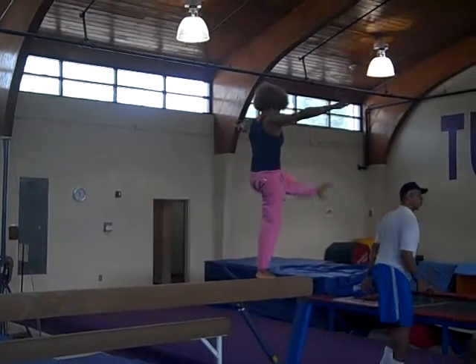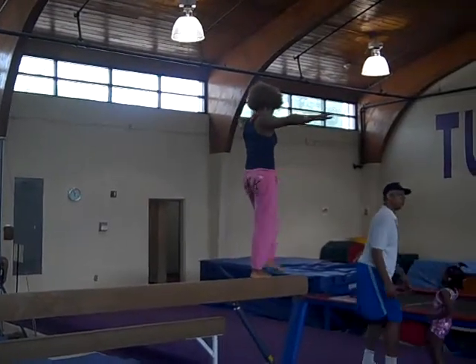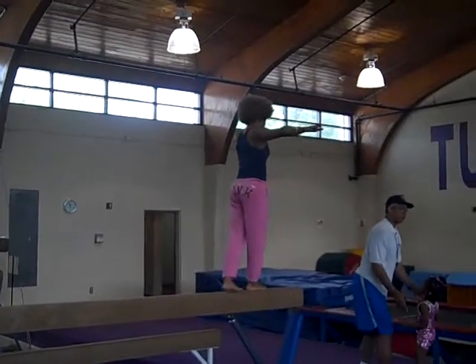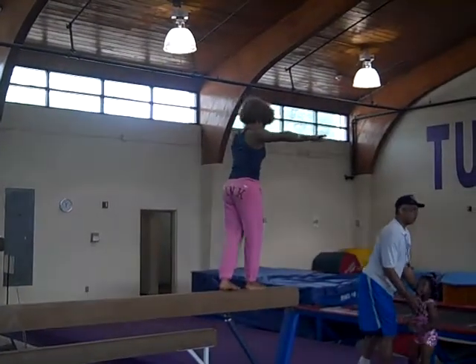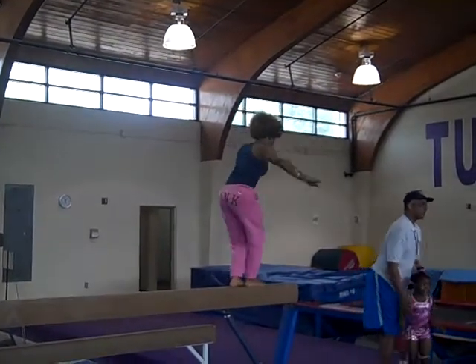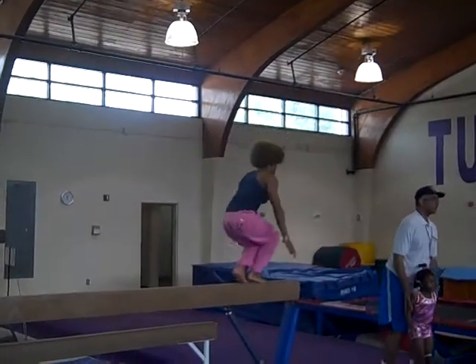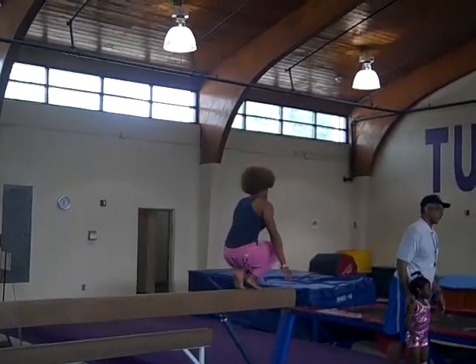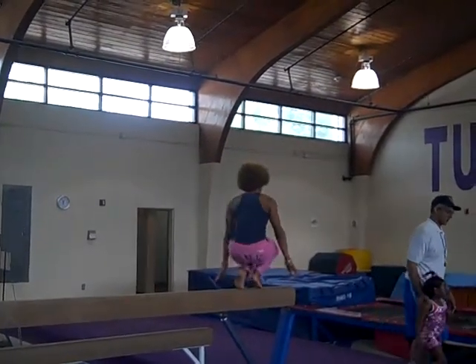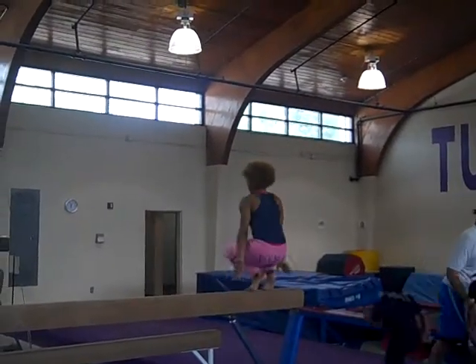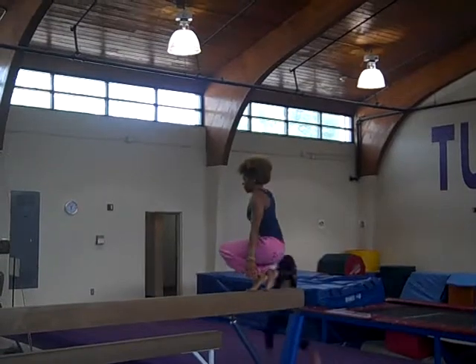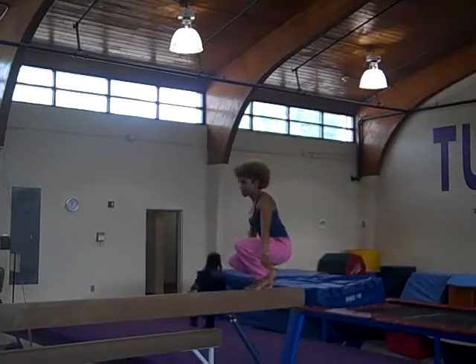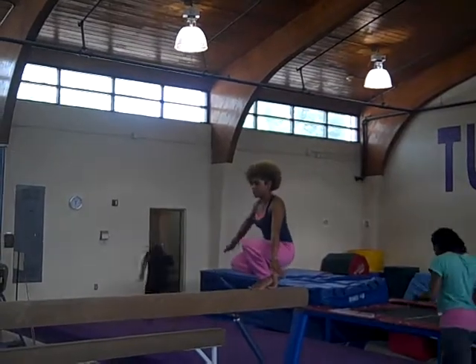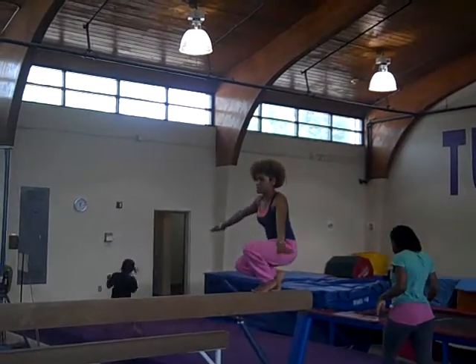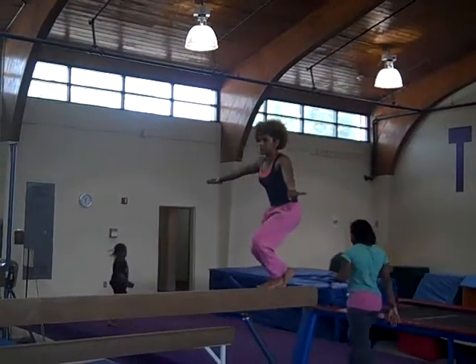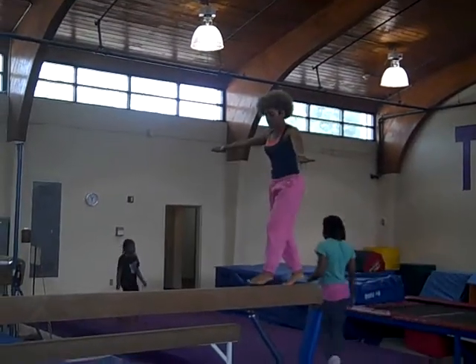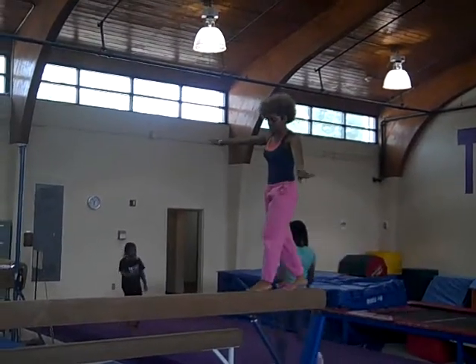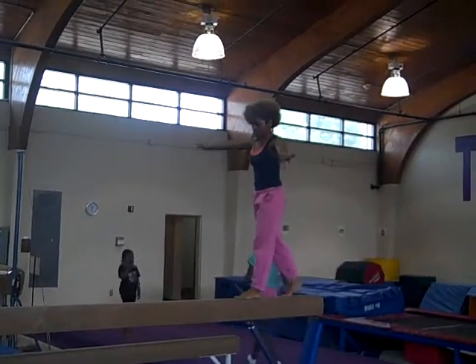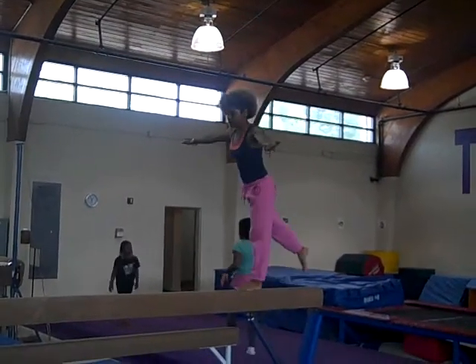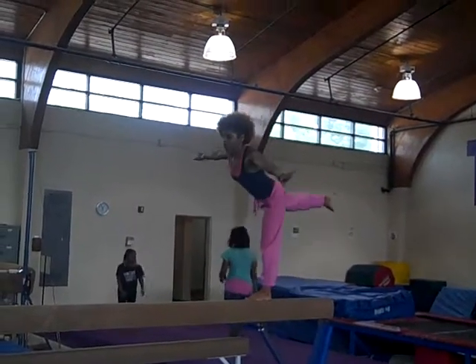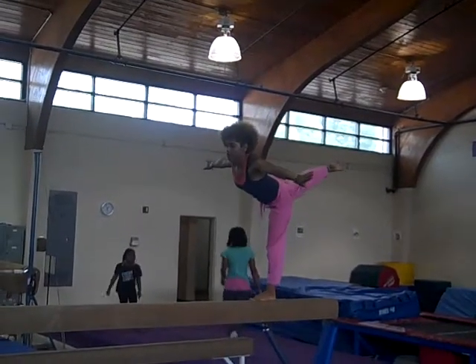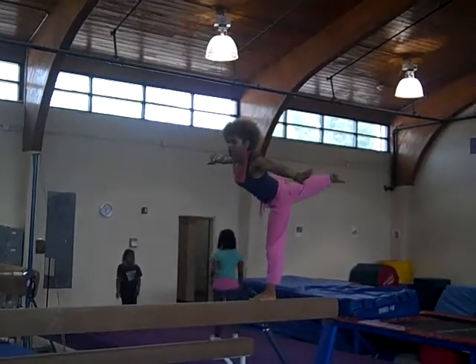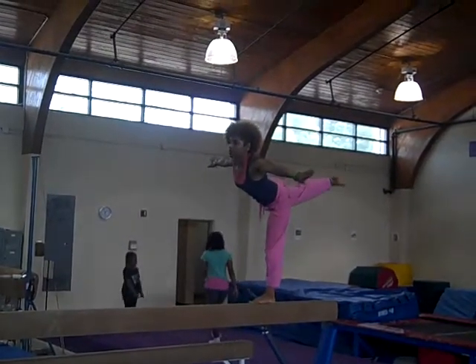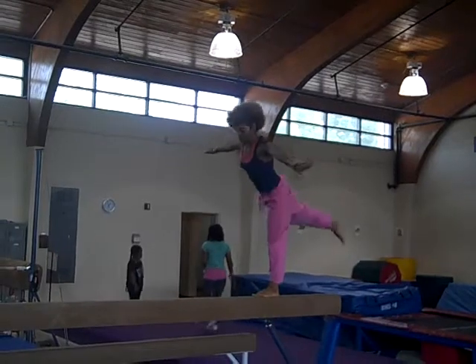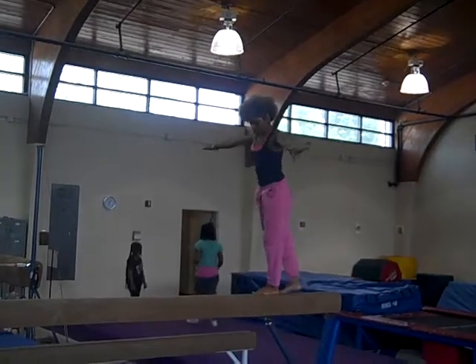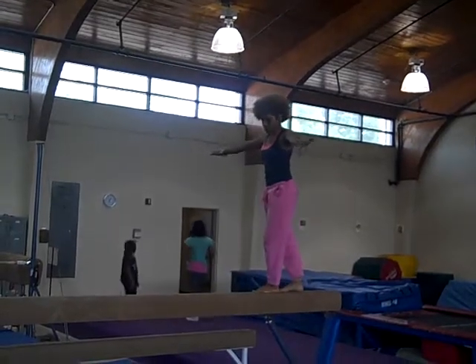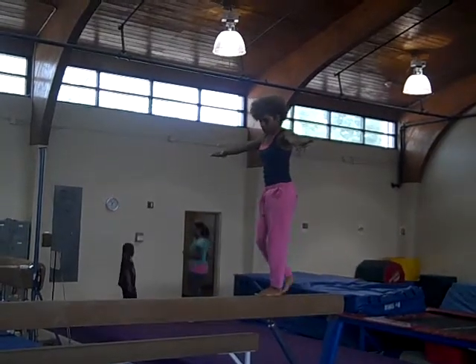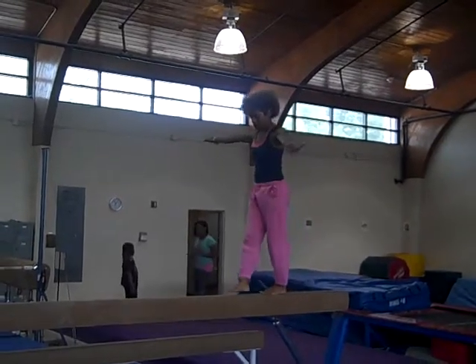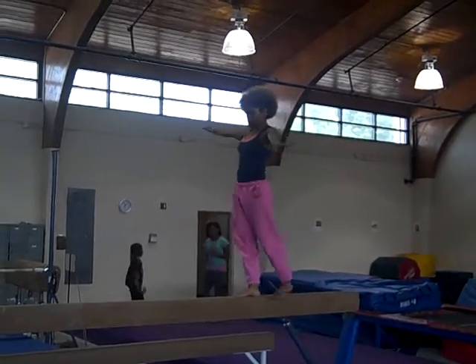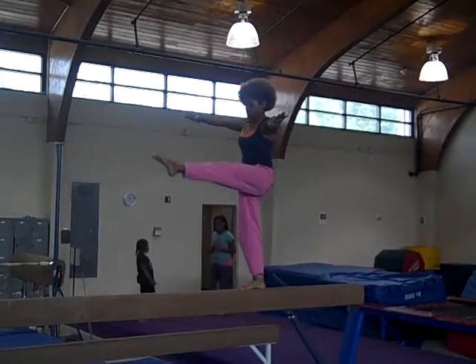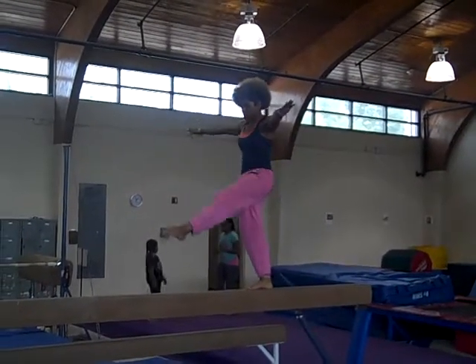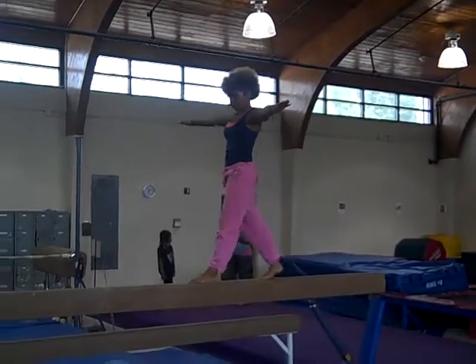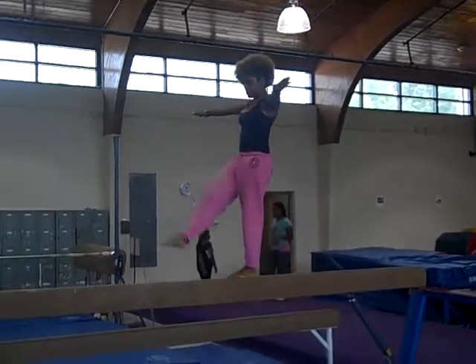Ready. Squat down. Pivot turn. Step up. Arabesque. And then just fall. Is it step kicking back?